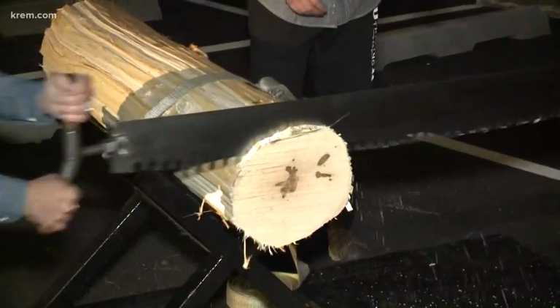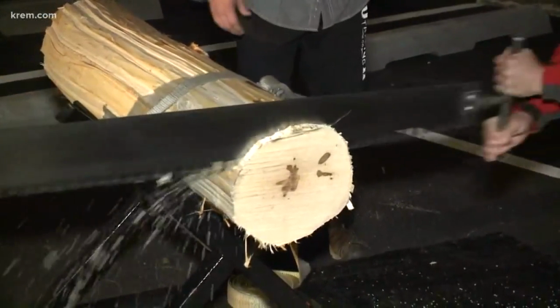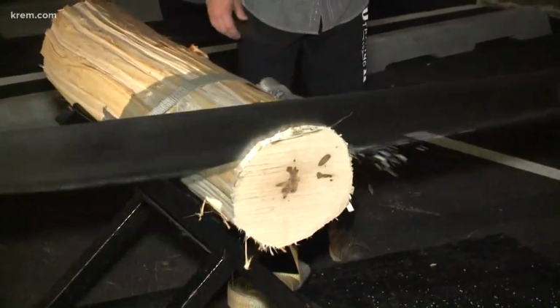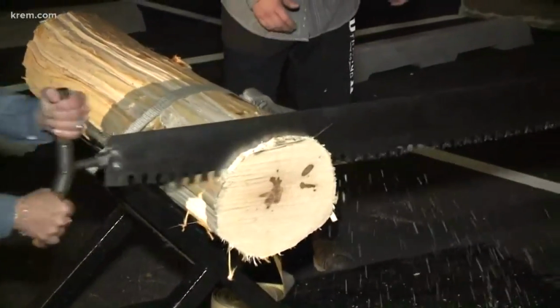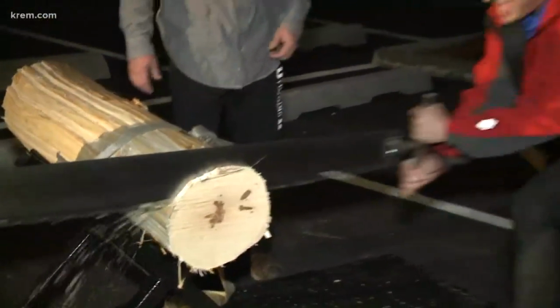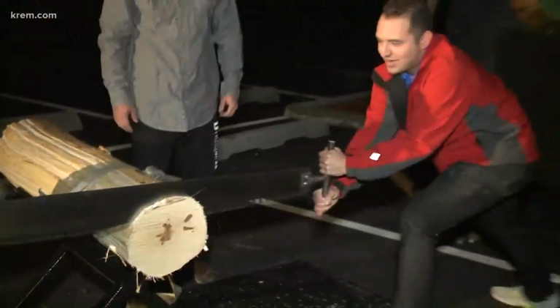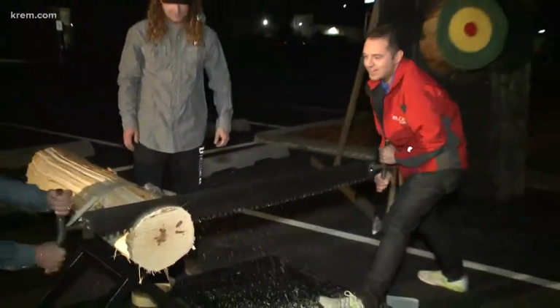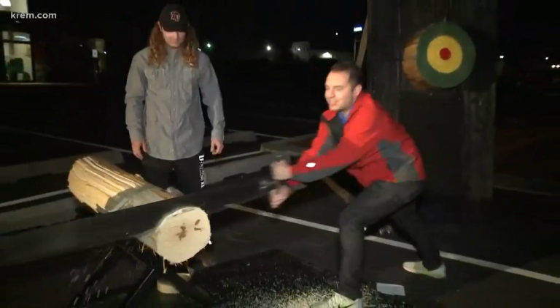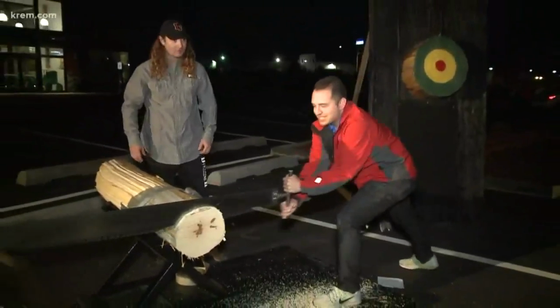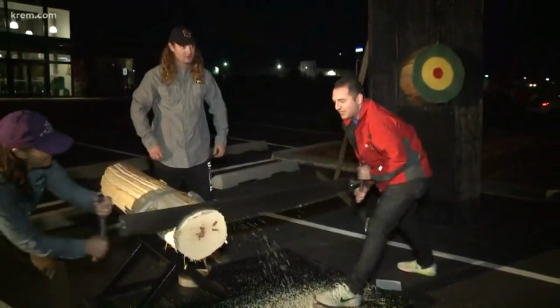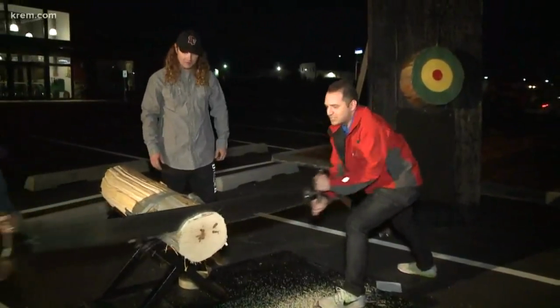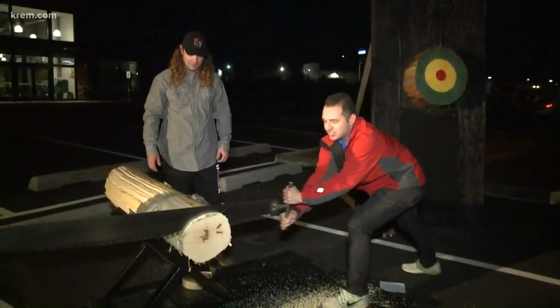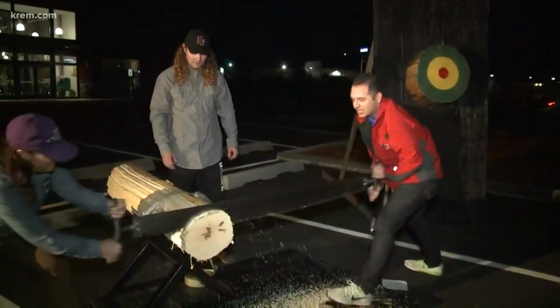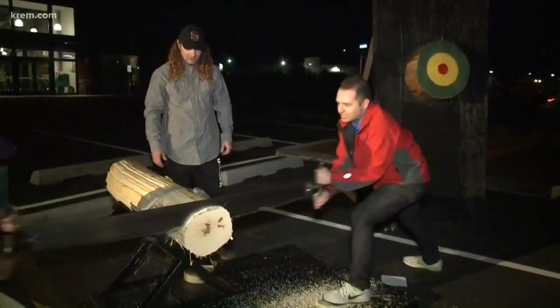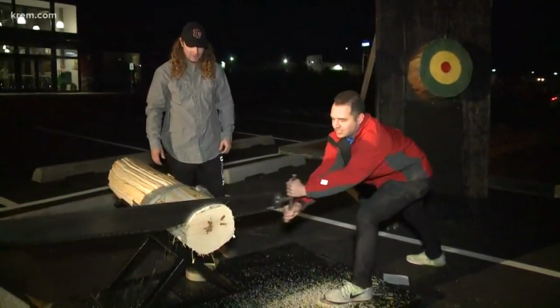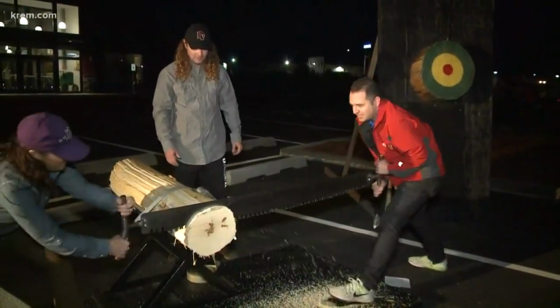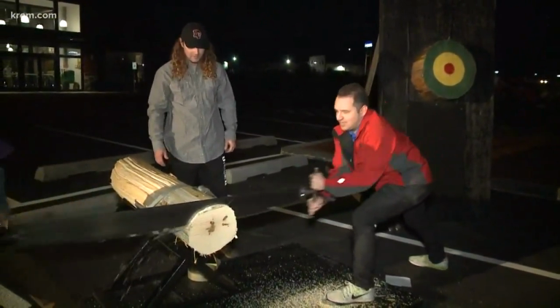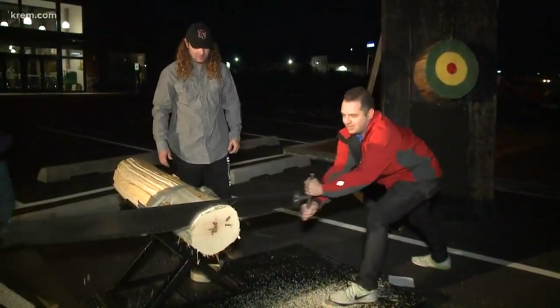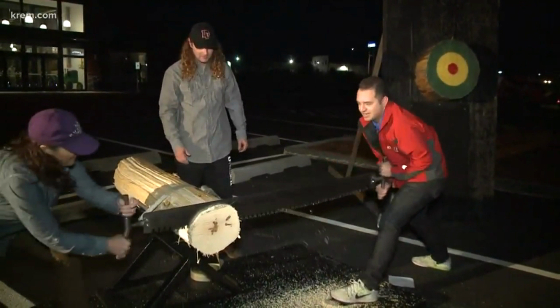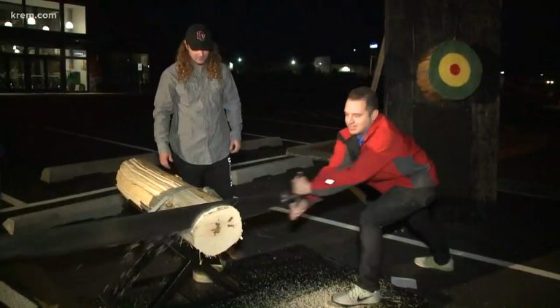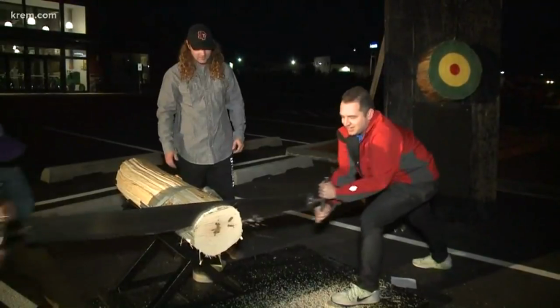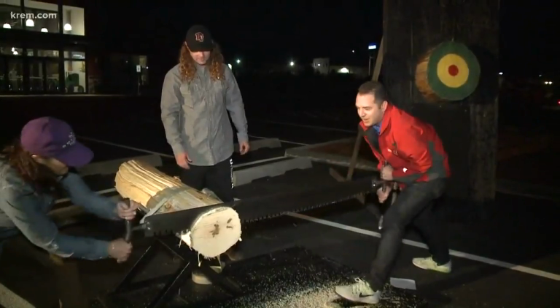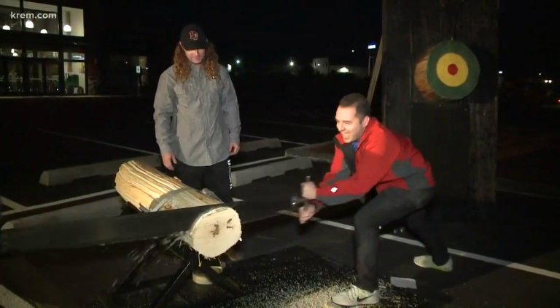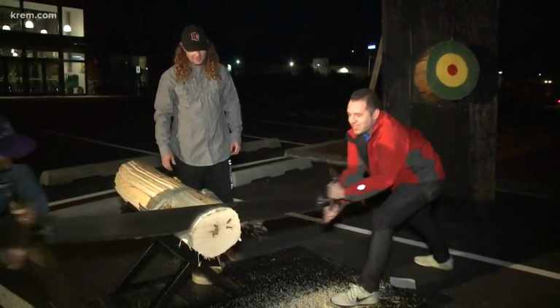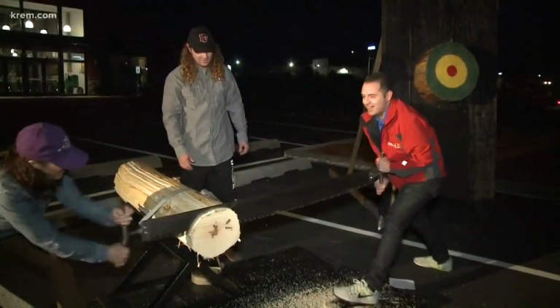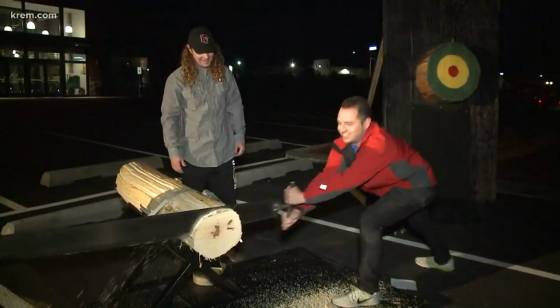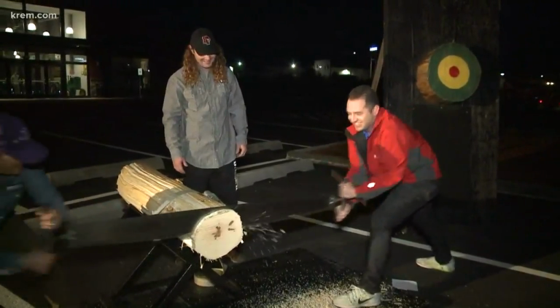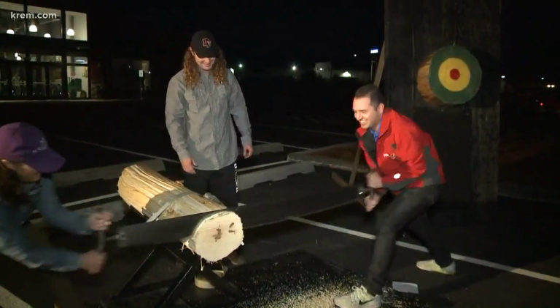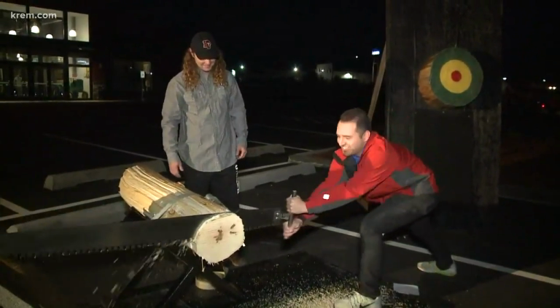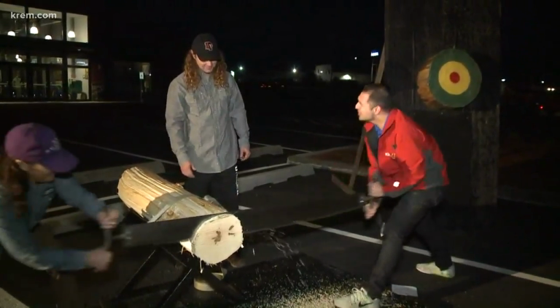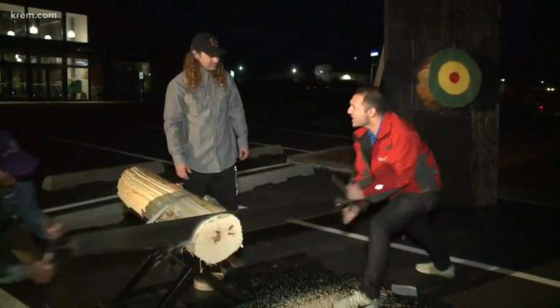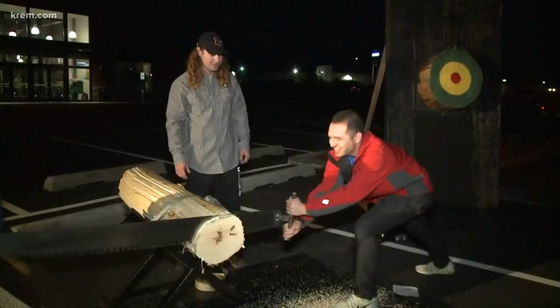That ribbon cutting happens at 9 a.m. here and there's going to be these fun demonstrations all day long. We're like halfway there — do you guys do this all day? We do.